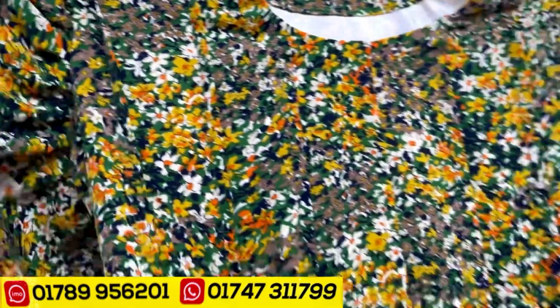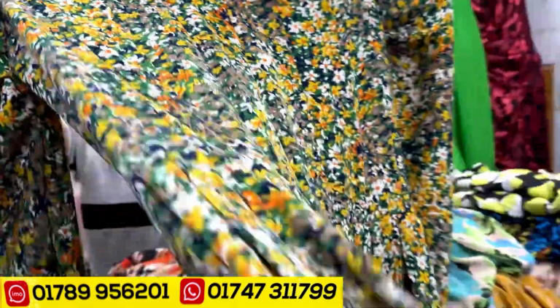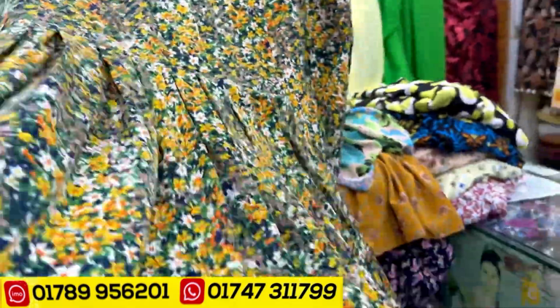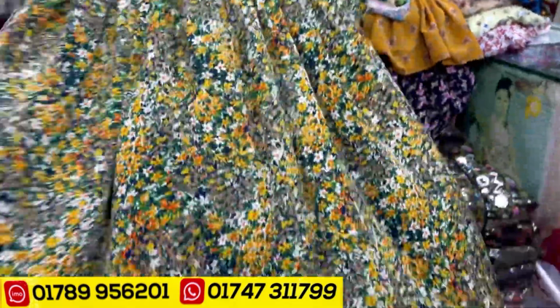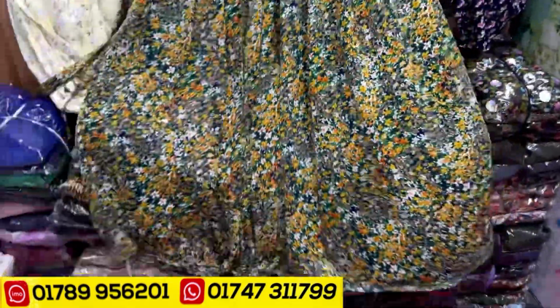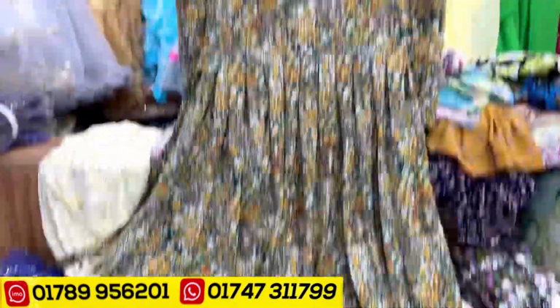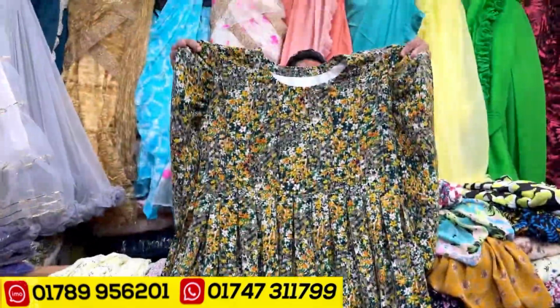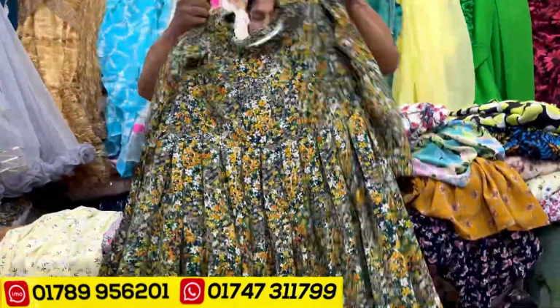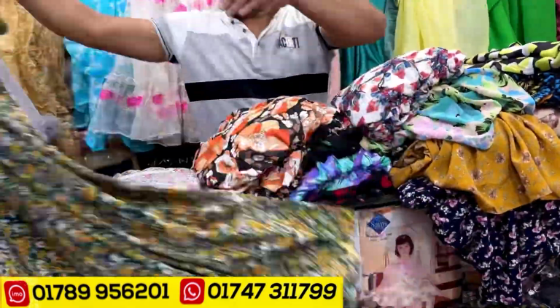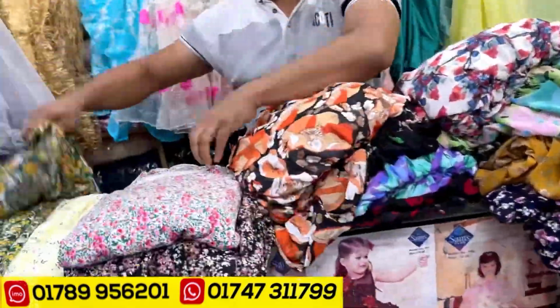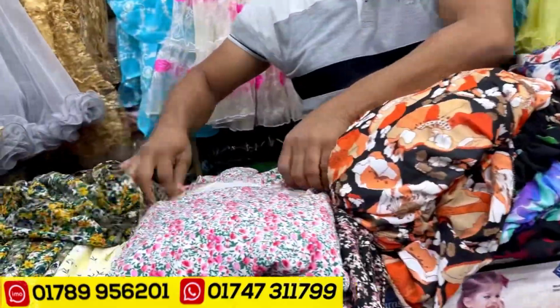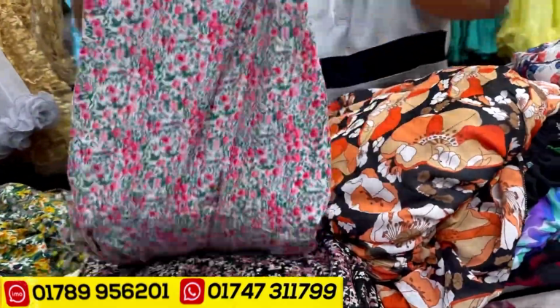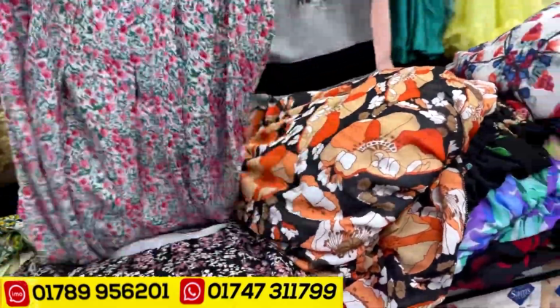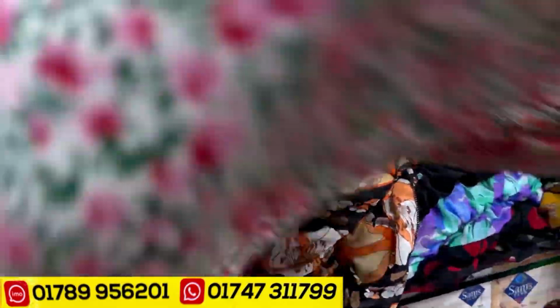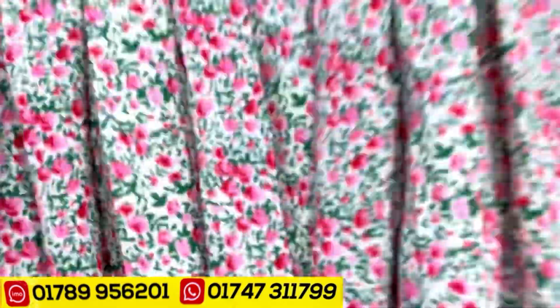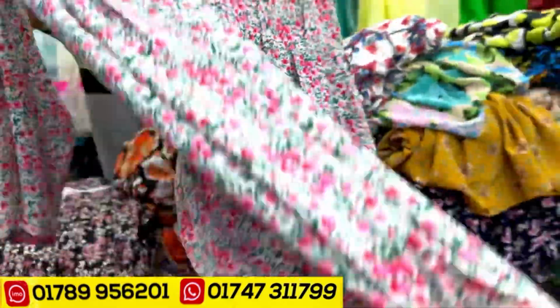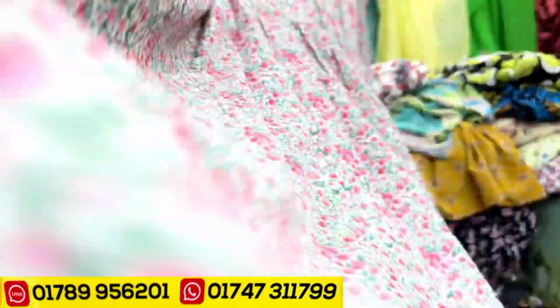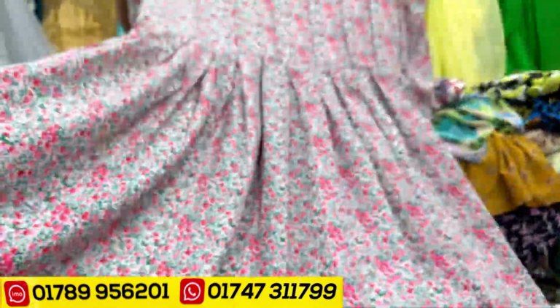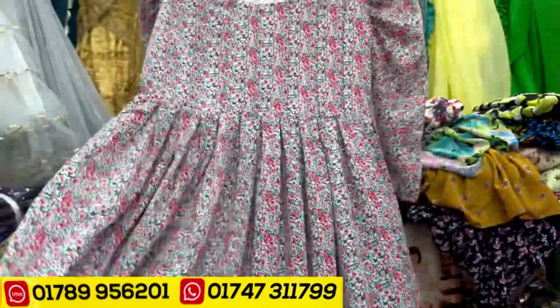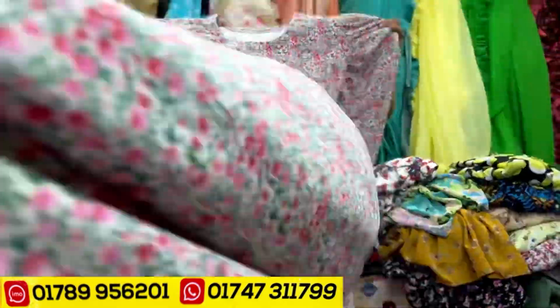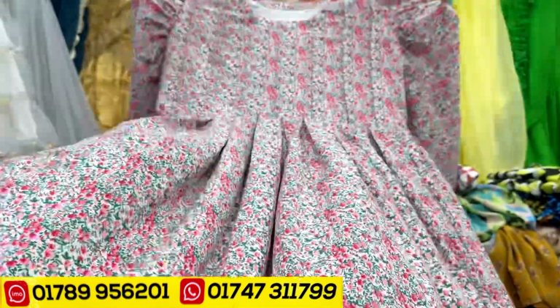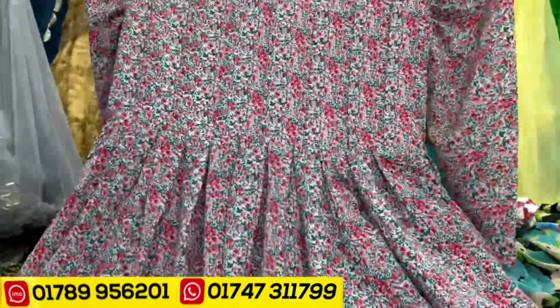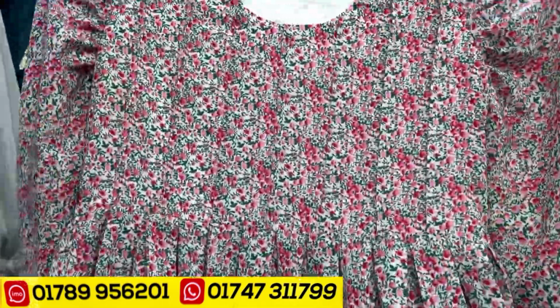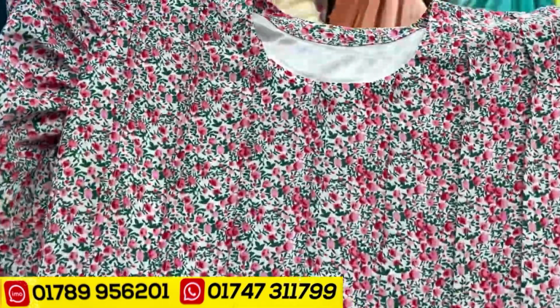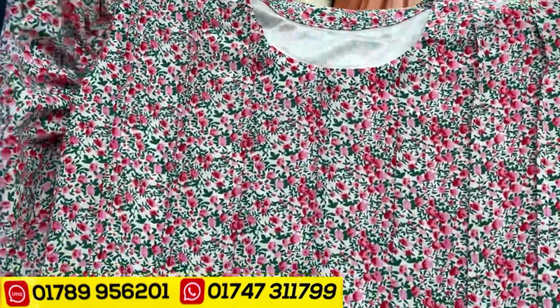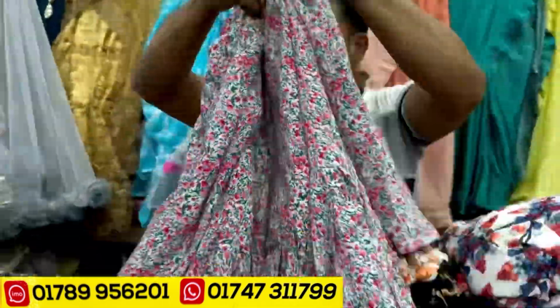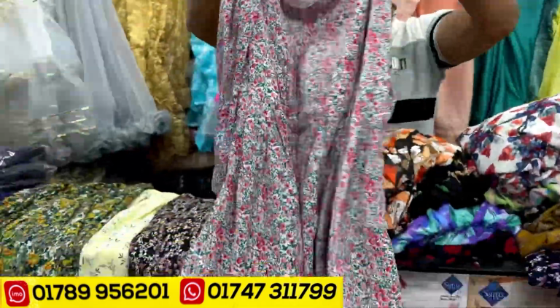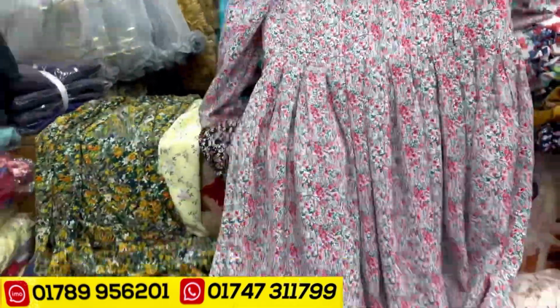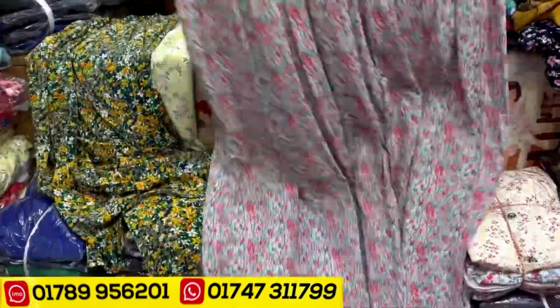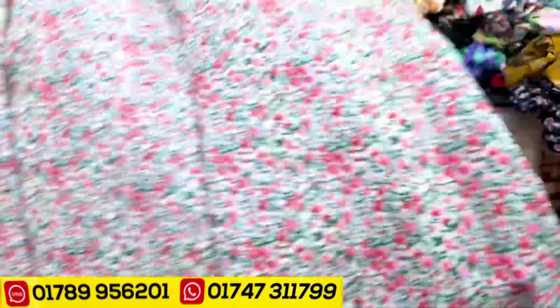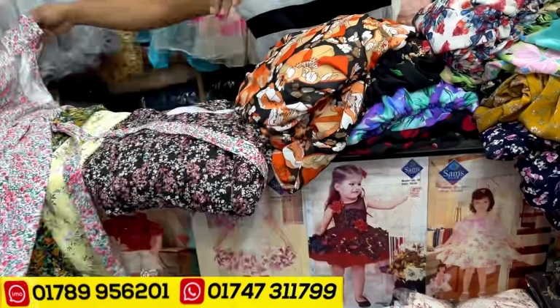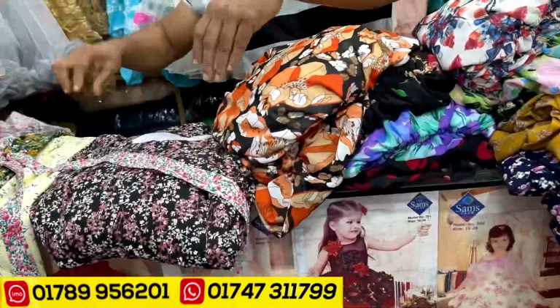The price is $12,000. The next price is also $12,000. This one is $12,000. The price — for choose $12,000.